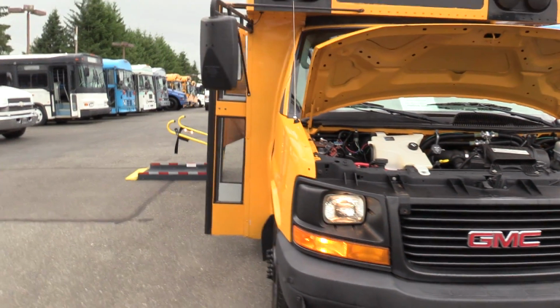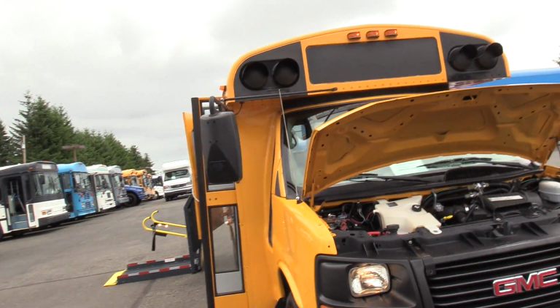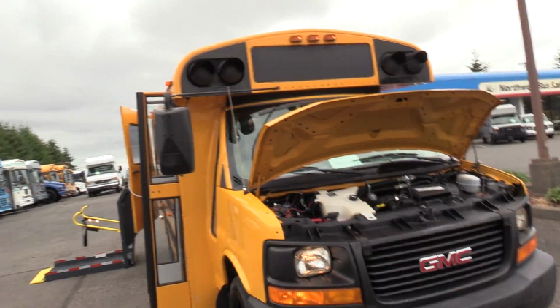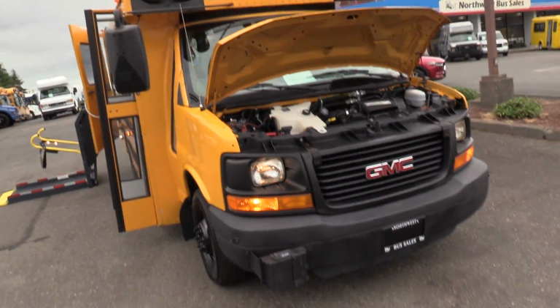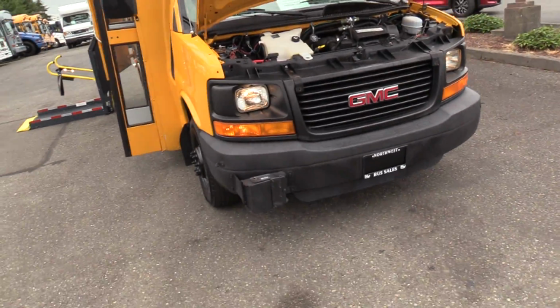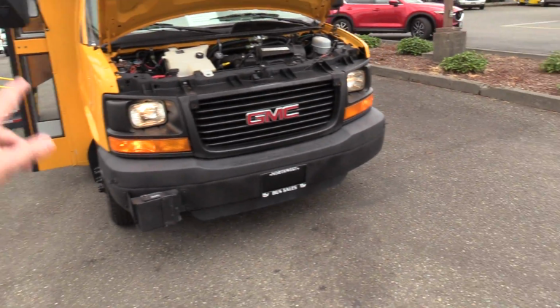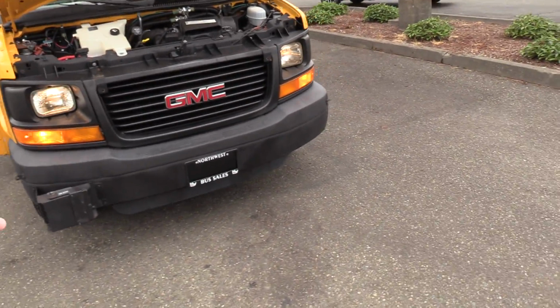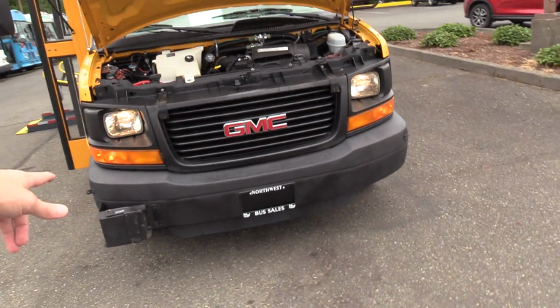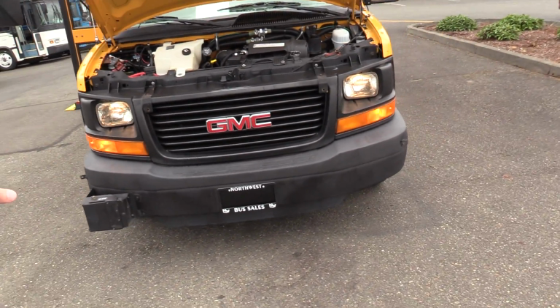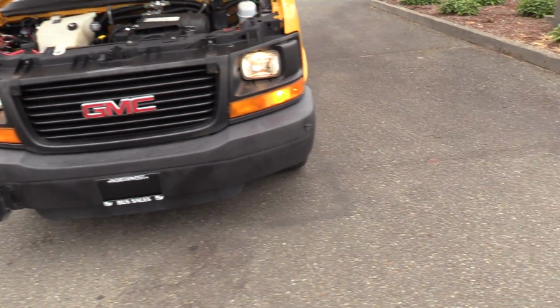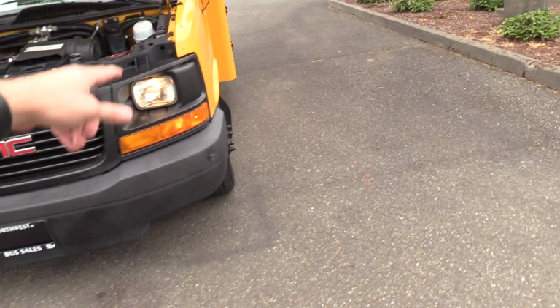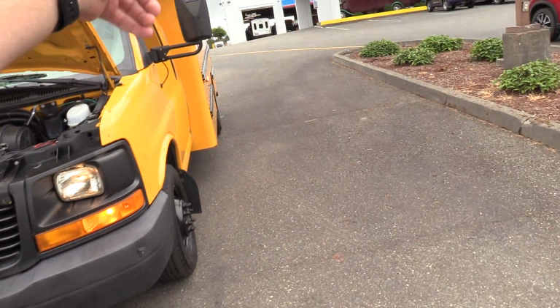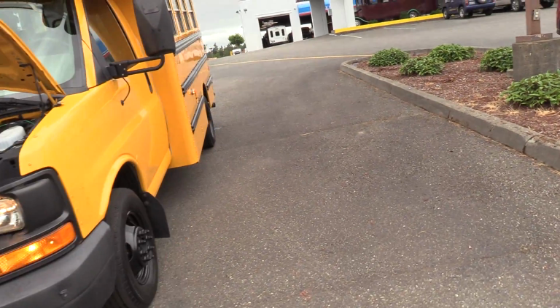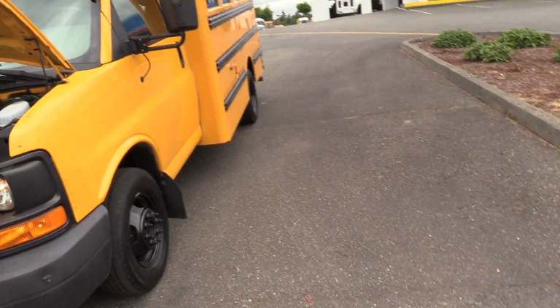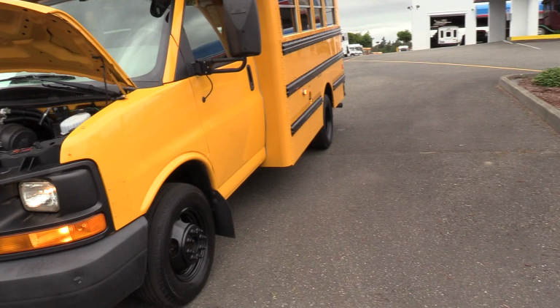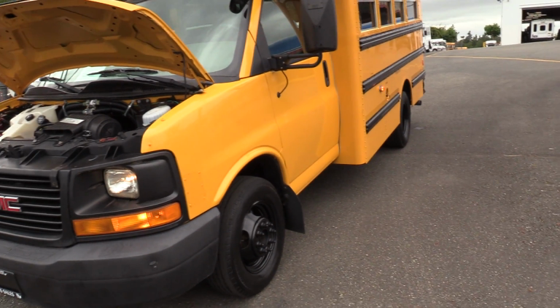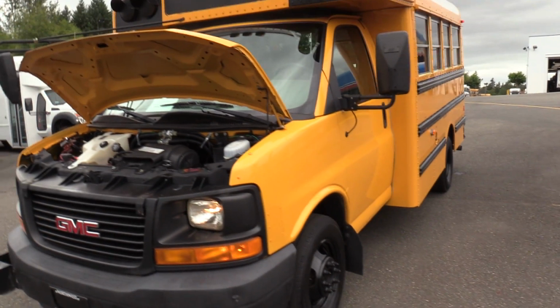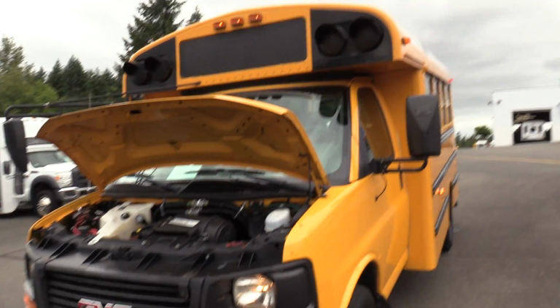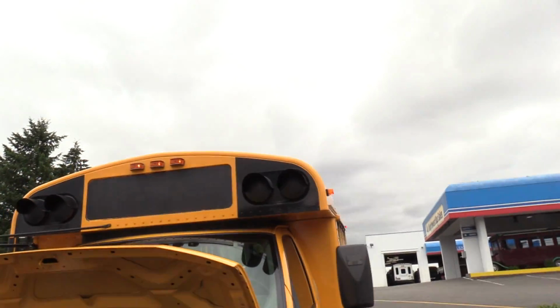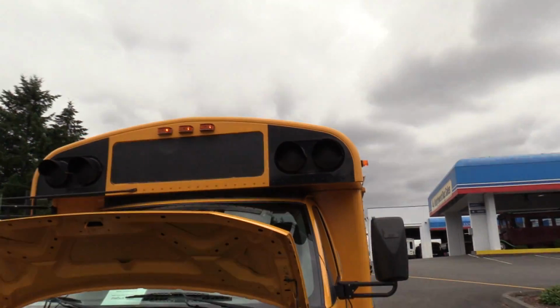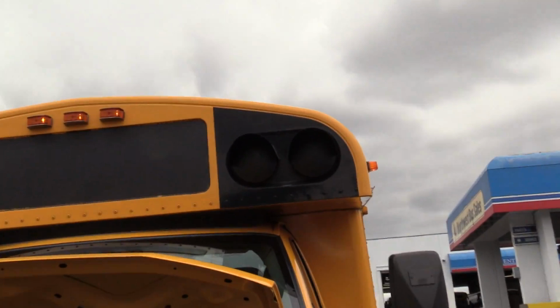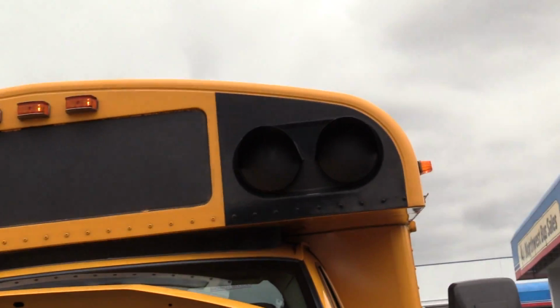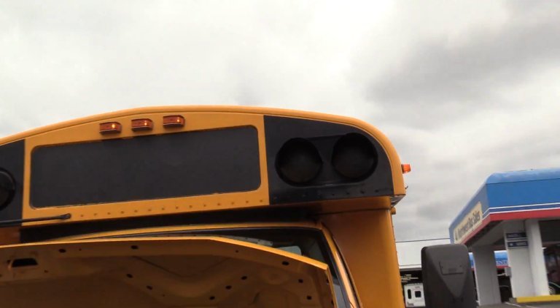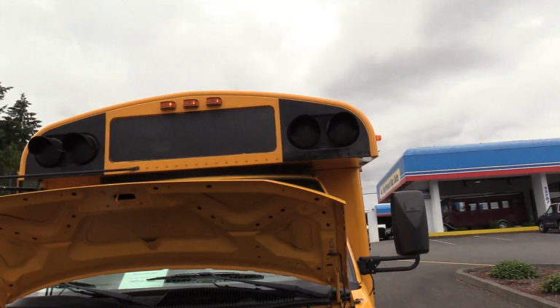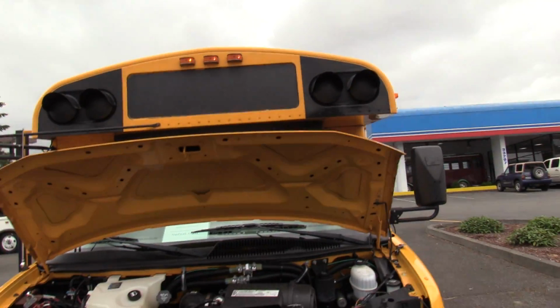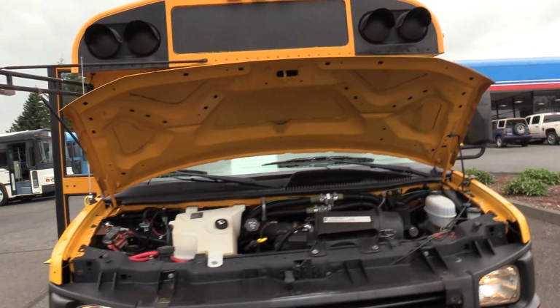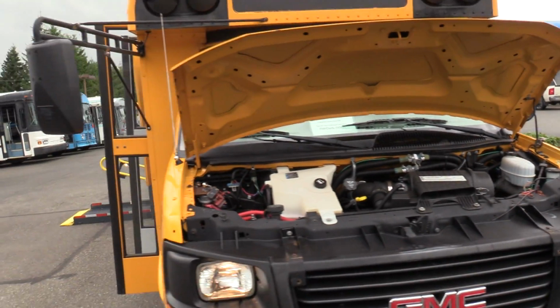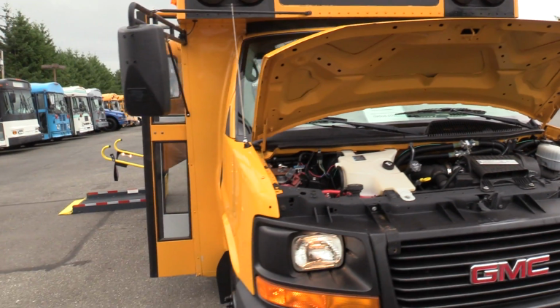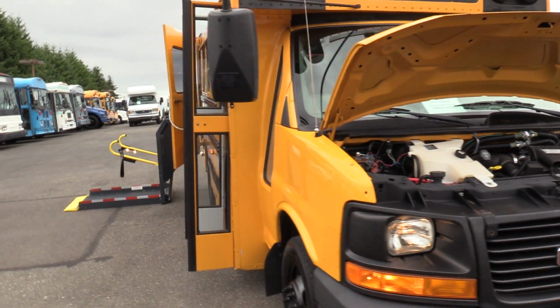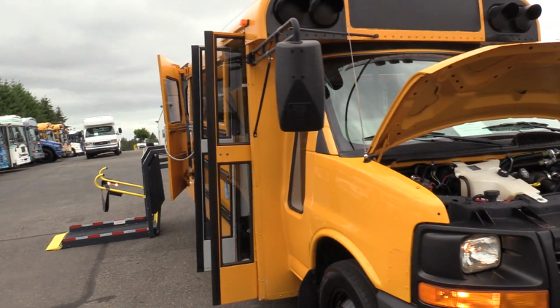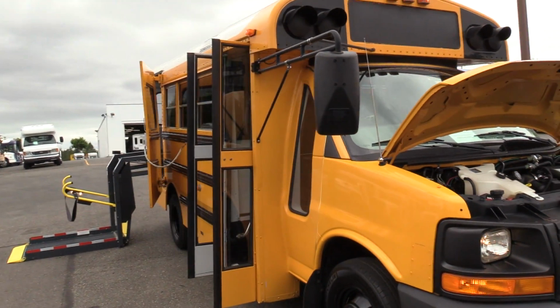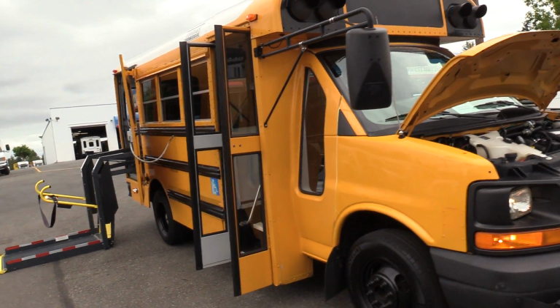This is a Type A school bus. You will notice it doesn't have the crossing arm or the stop paddle, but it's still a Type A school bus. The flashers up top have been blackened out, but it's still a school bus.